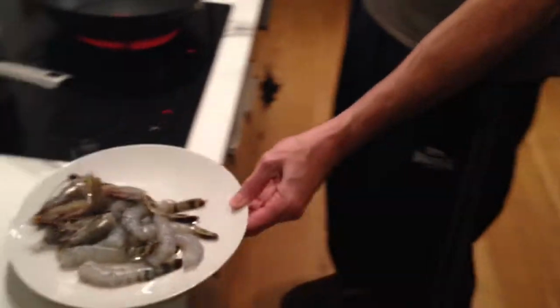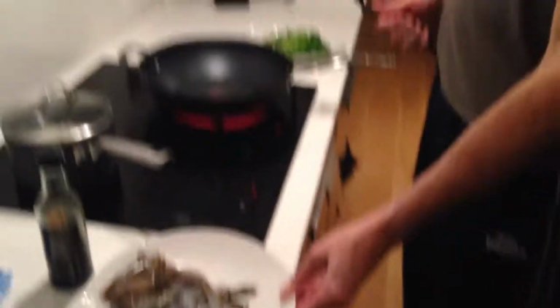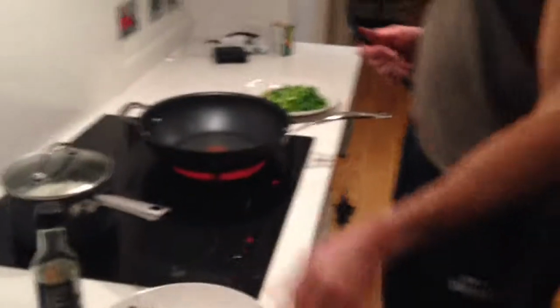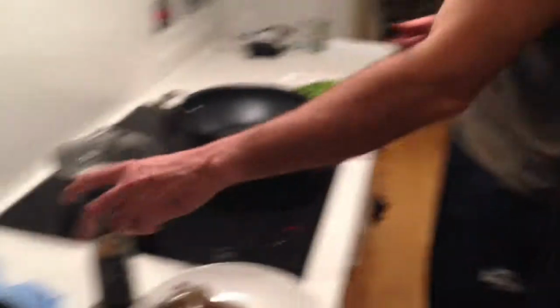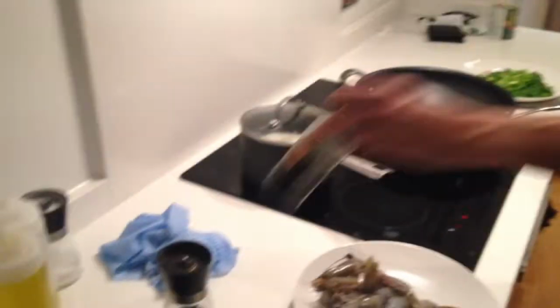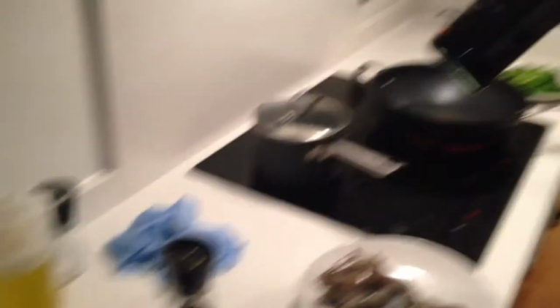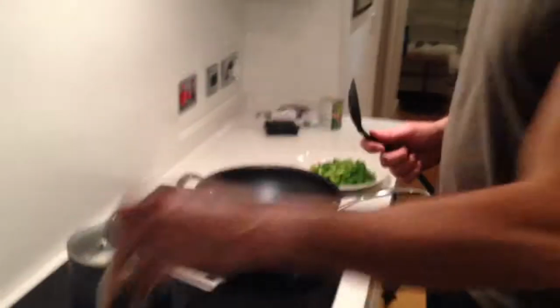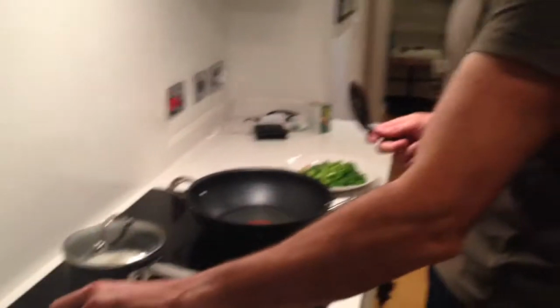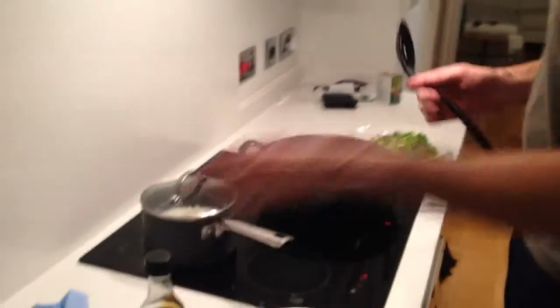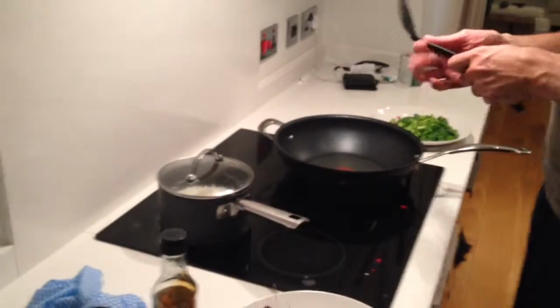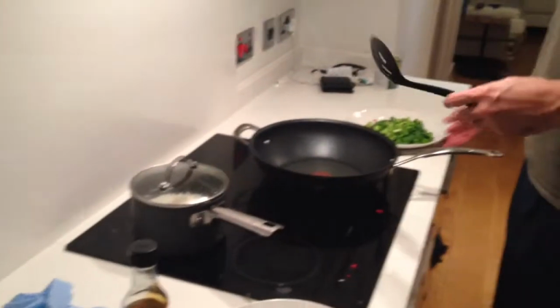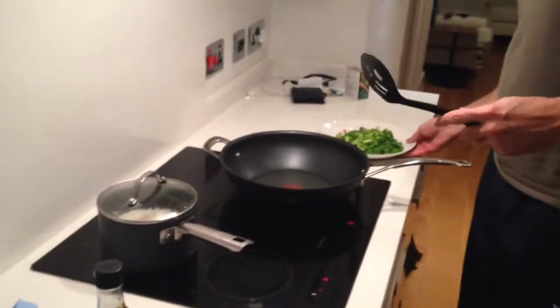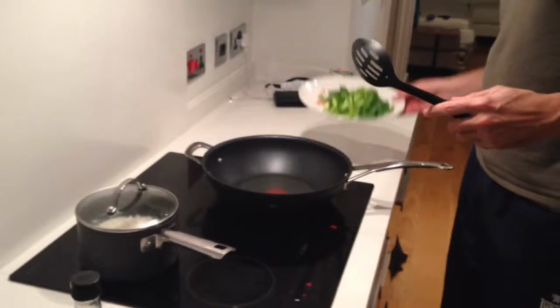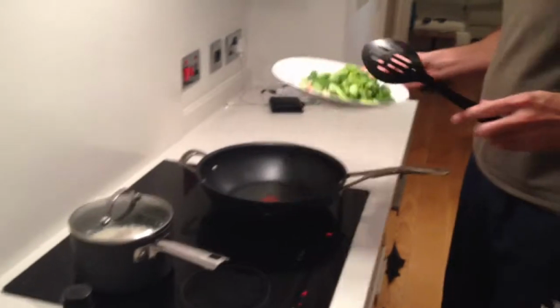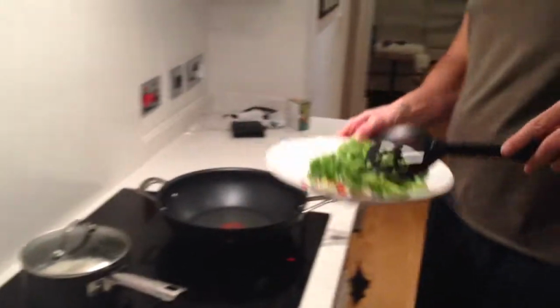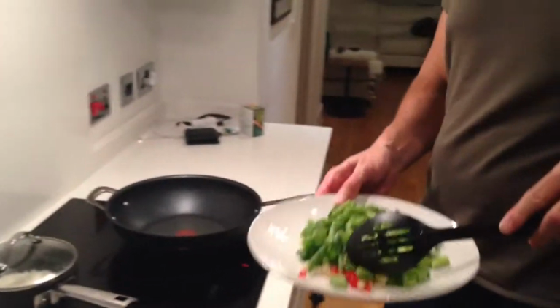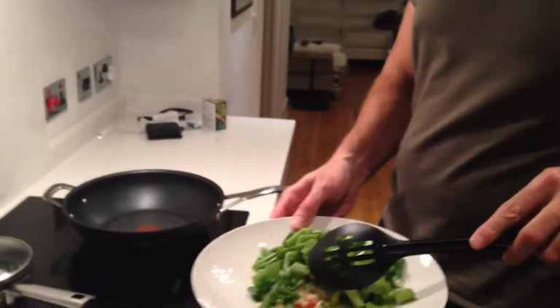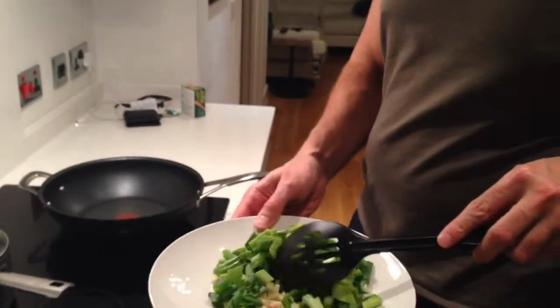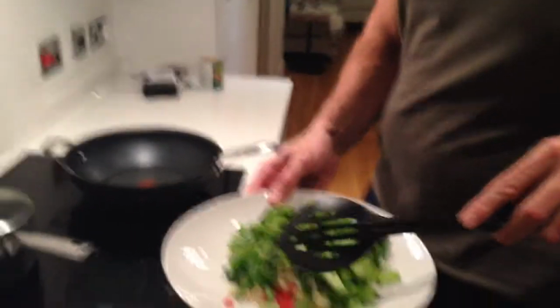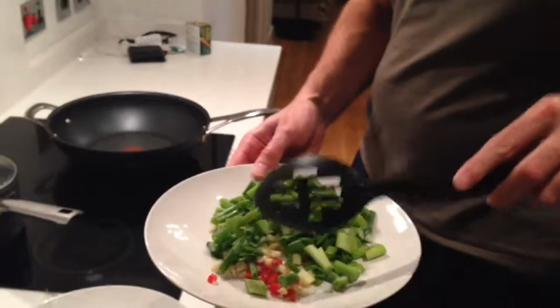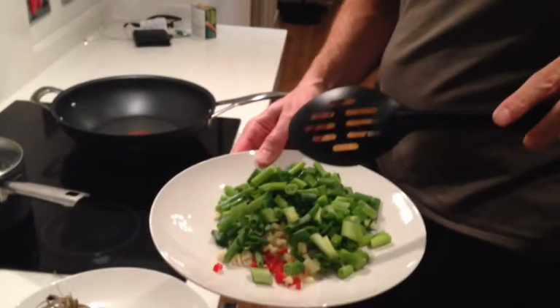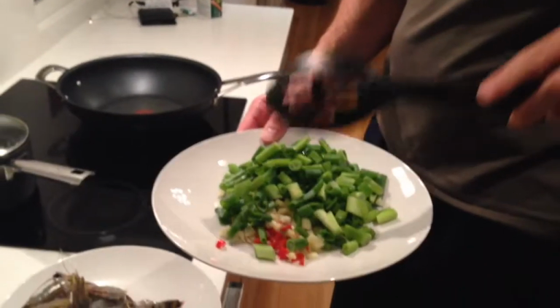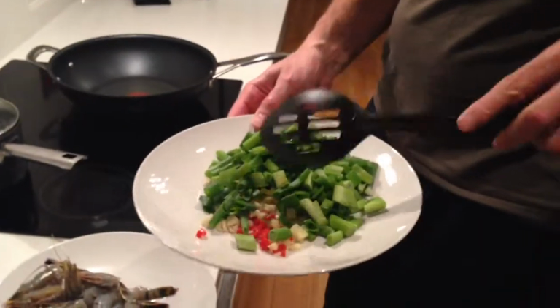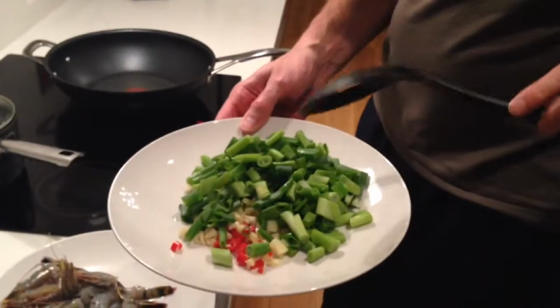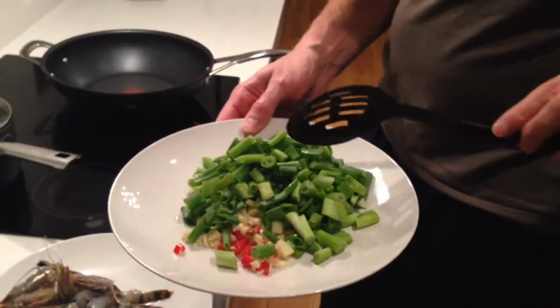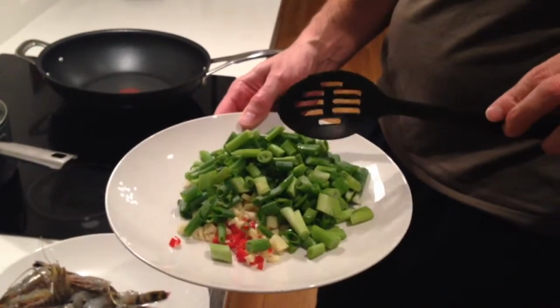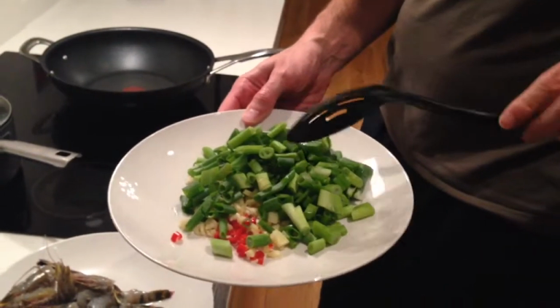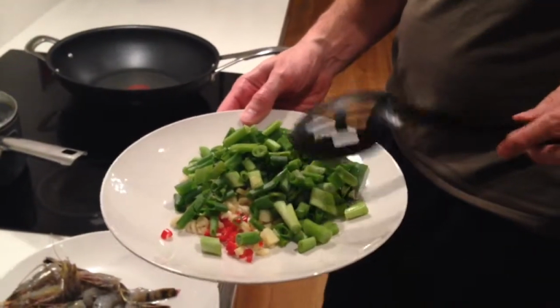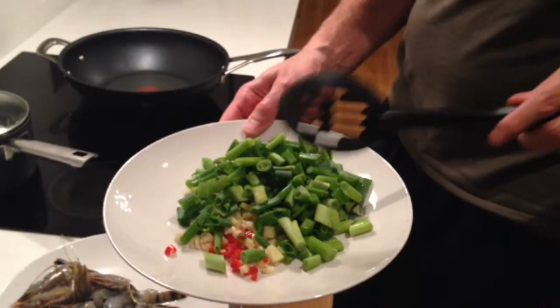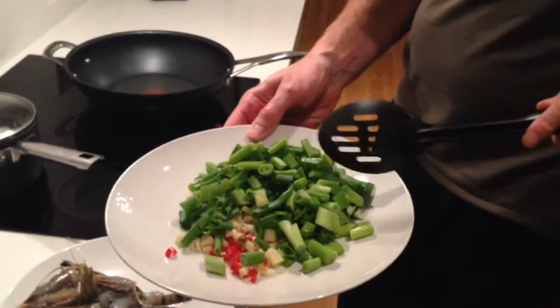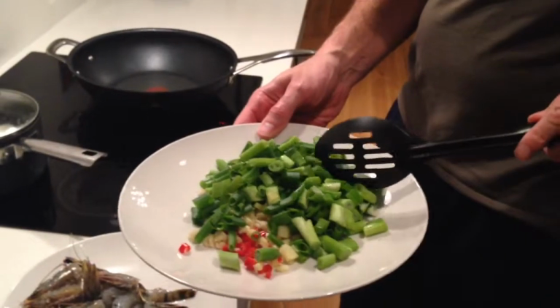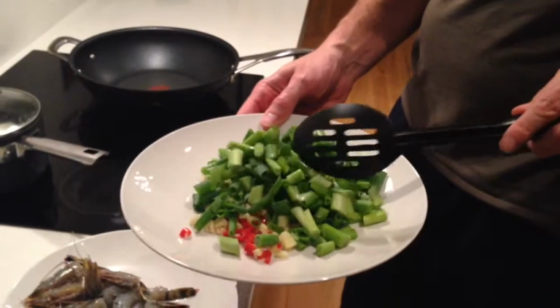The rest of the ingredients: we've got dark soy sauce, and over here we've got our Thai influences, which is ginger, garlic, chilli, and they call them salad onions — also known as spring onions.